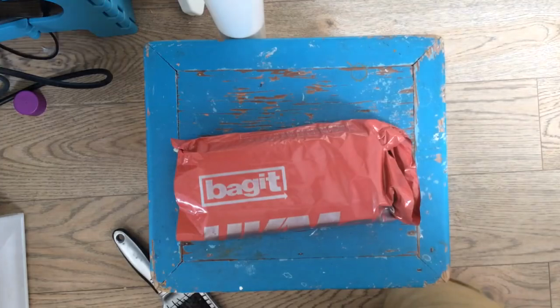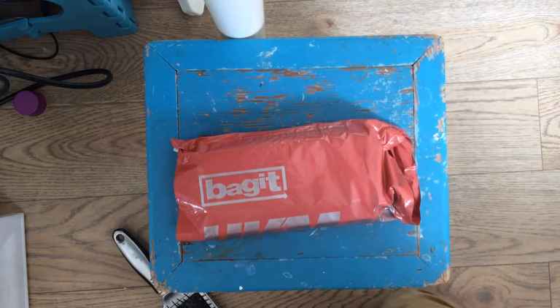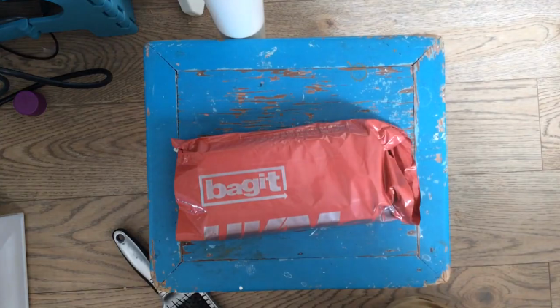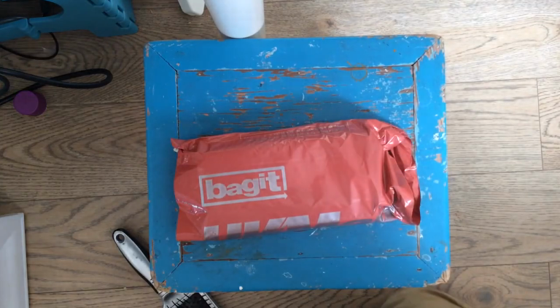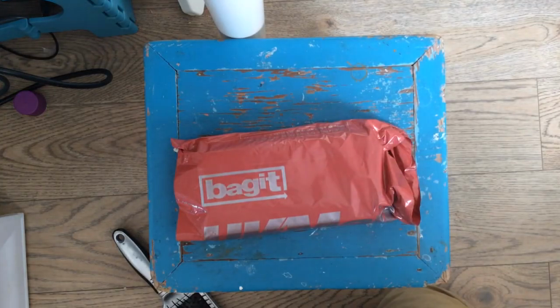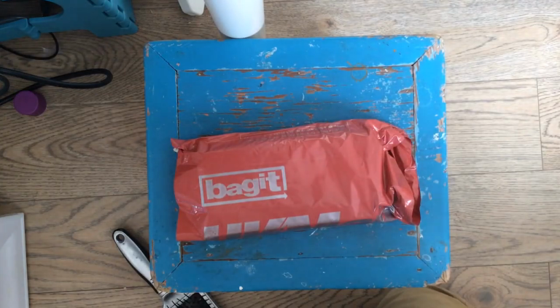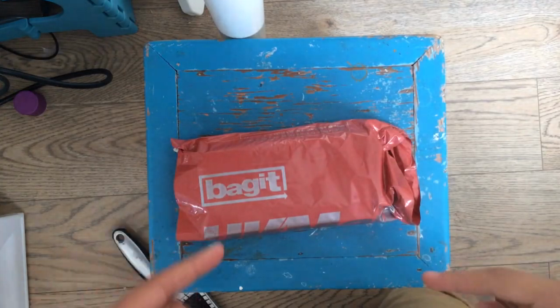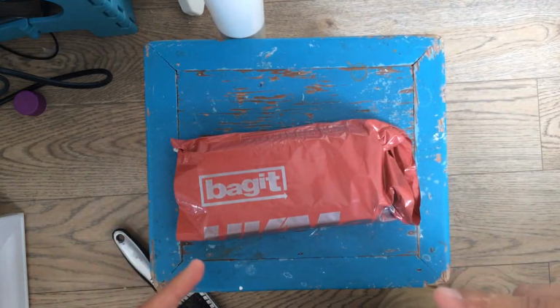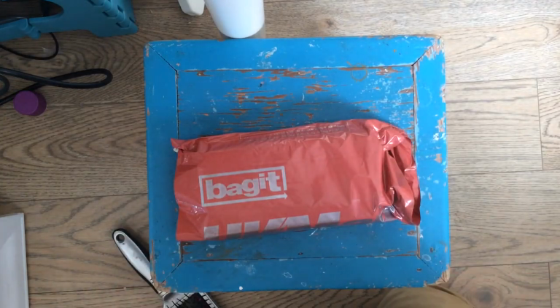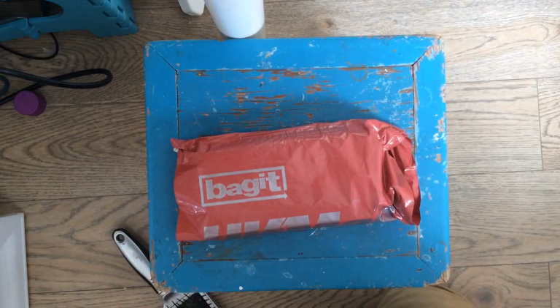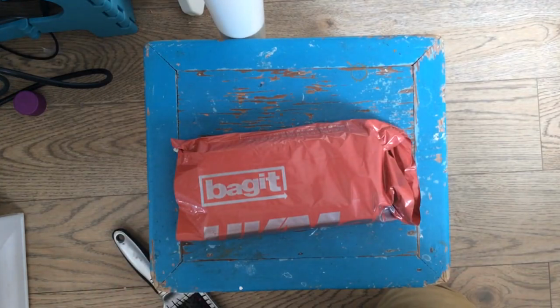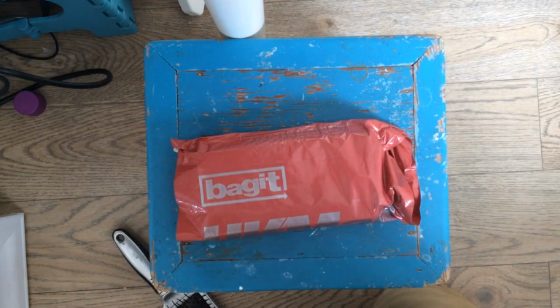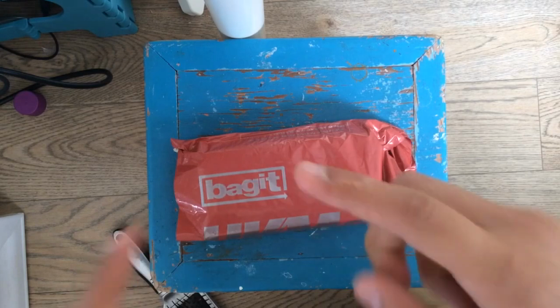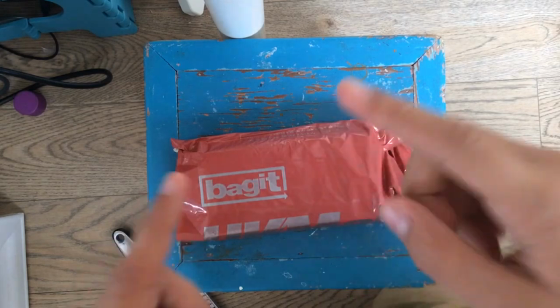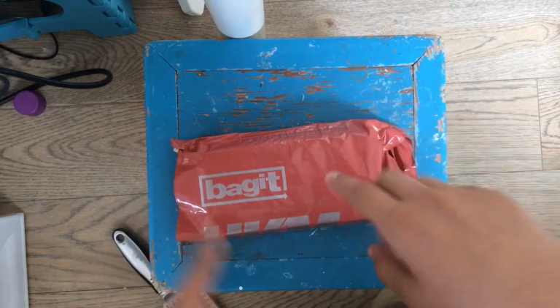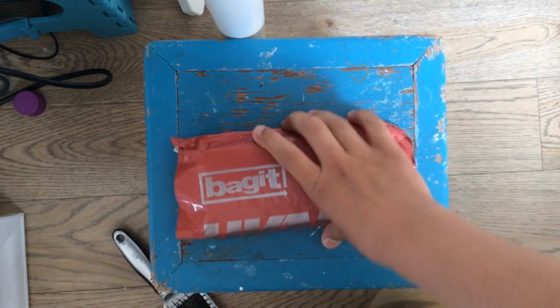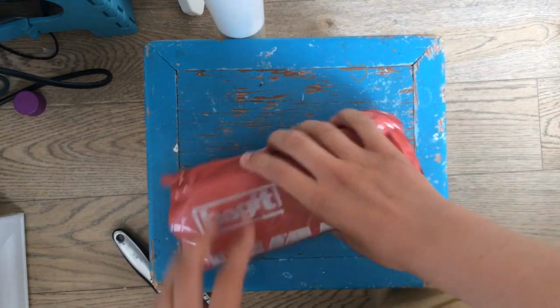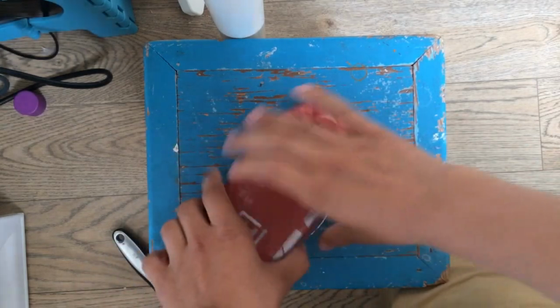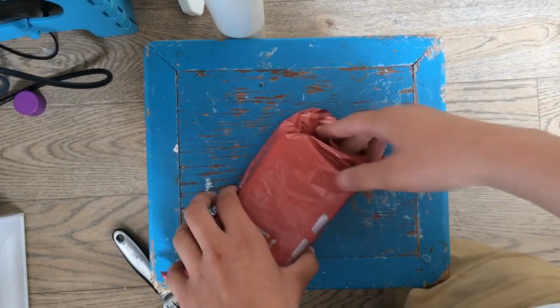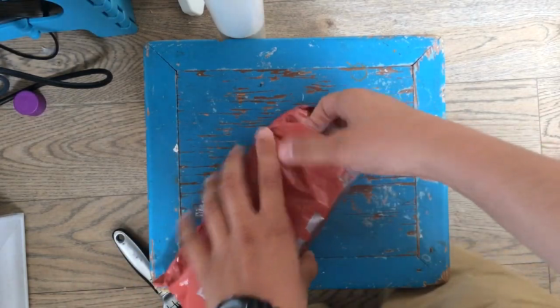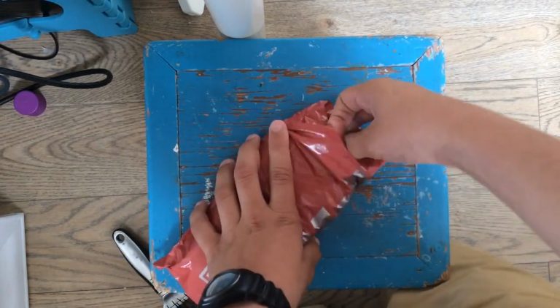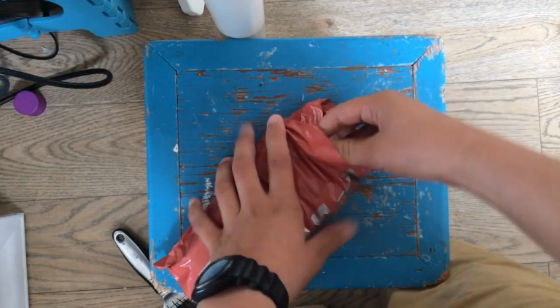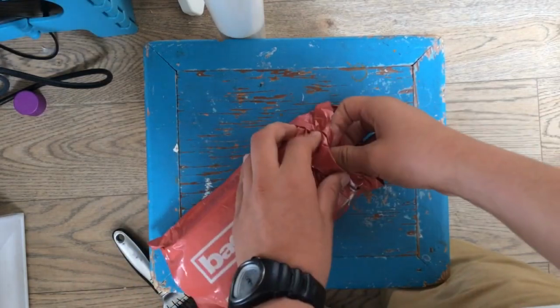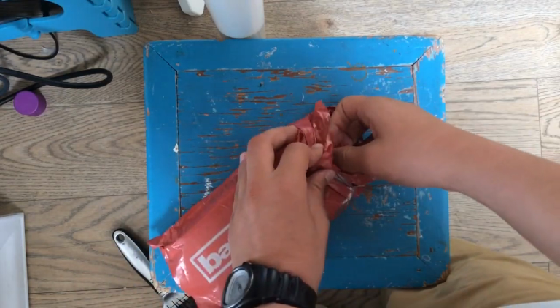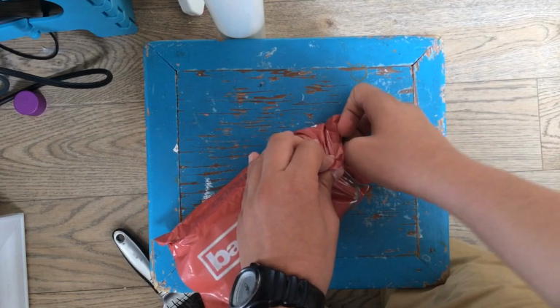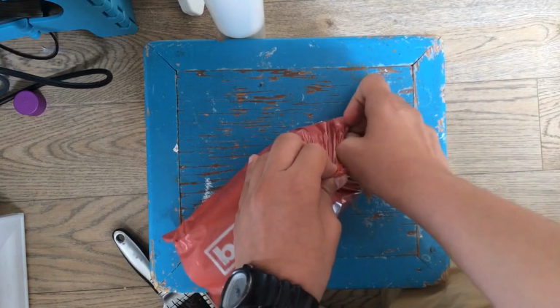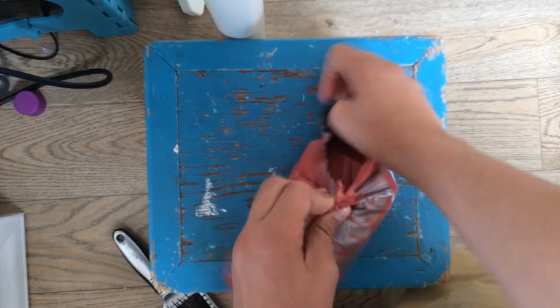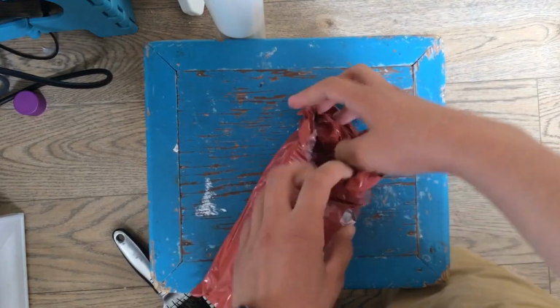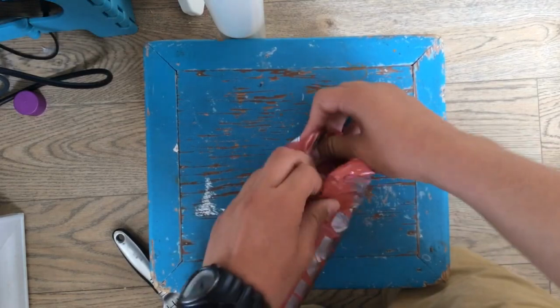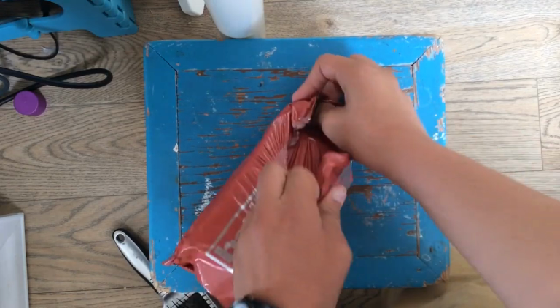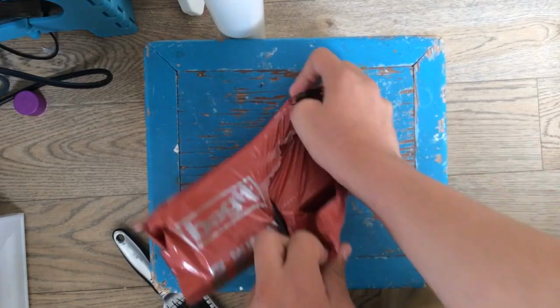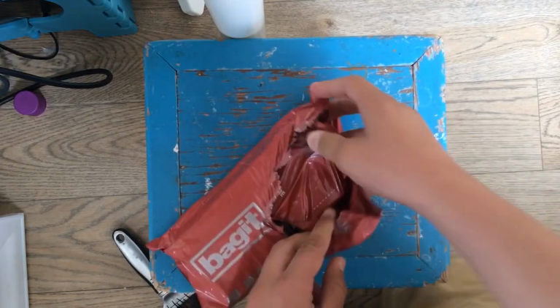What's up guys, it's TV Joe Williams here. This just arrived in the post — this is my Moto G. I'm gonna unbox it. I've got to be really careful because my address is exposed on it. So yeah, let's unbox this baby.